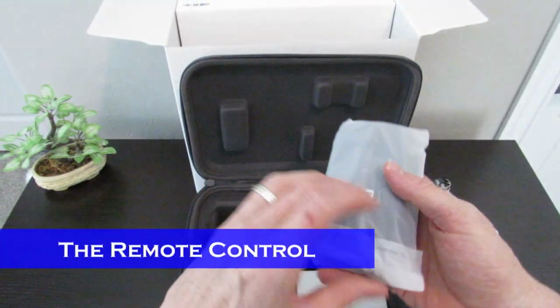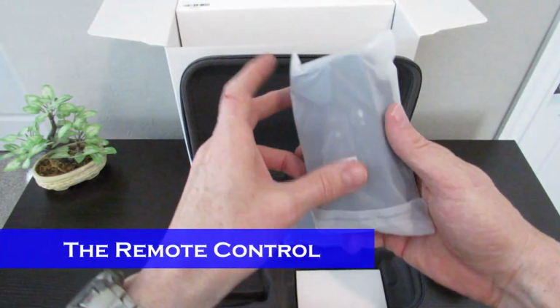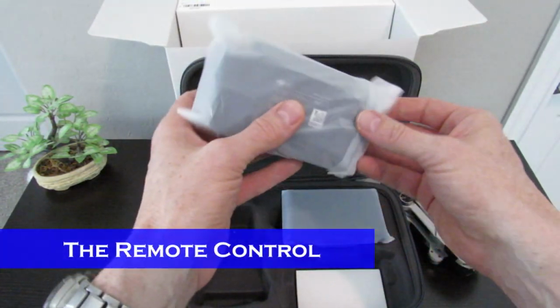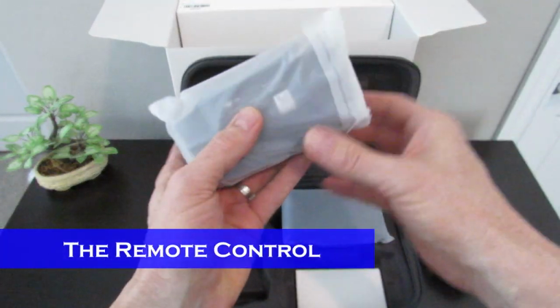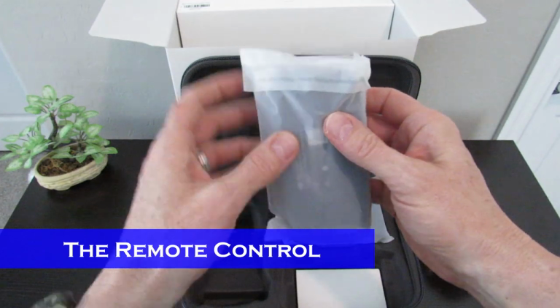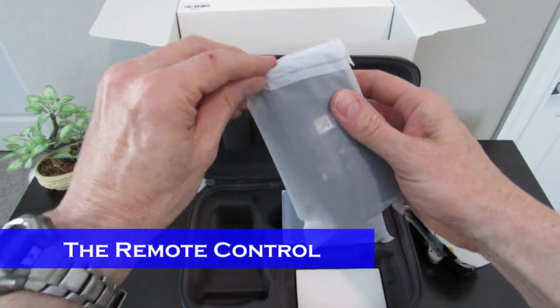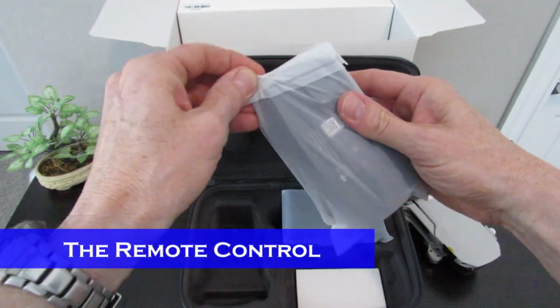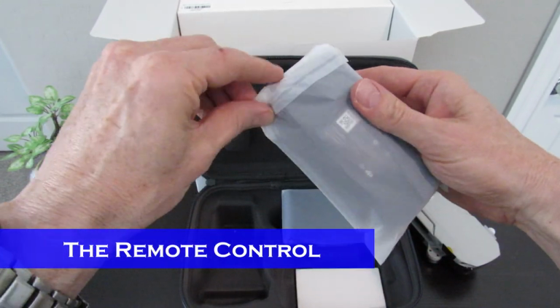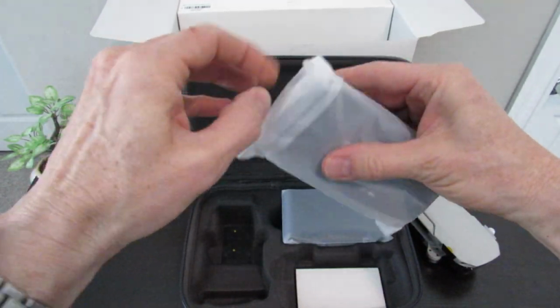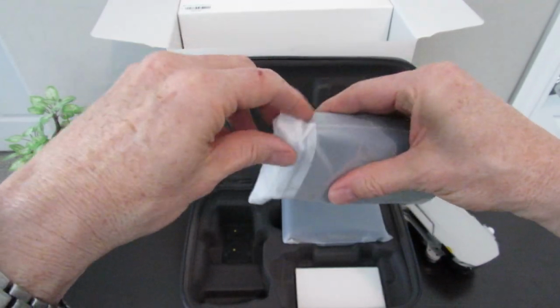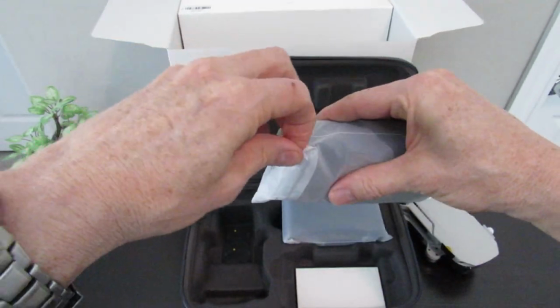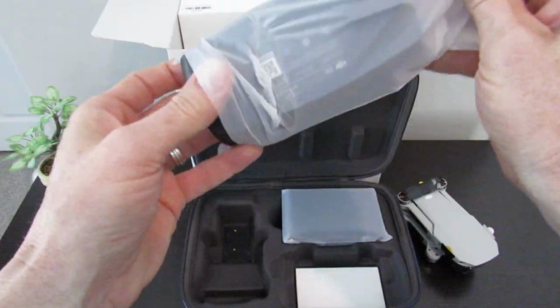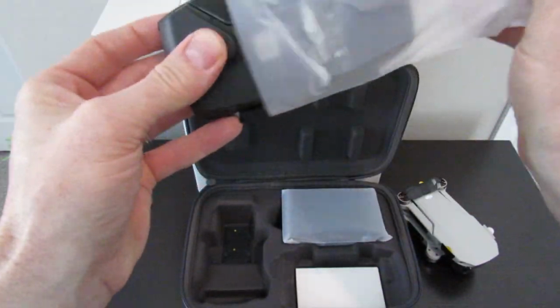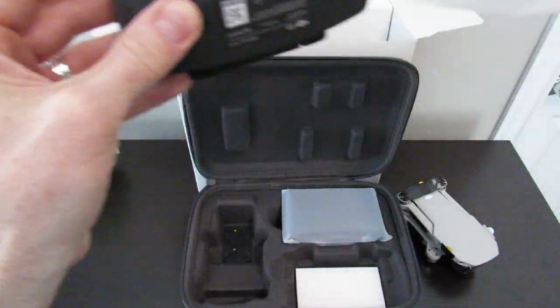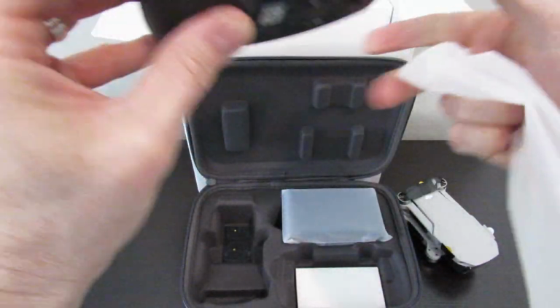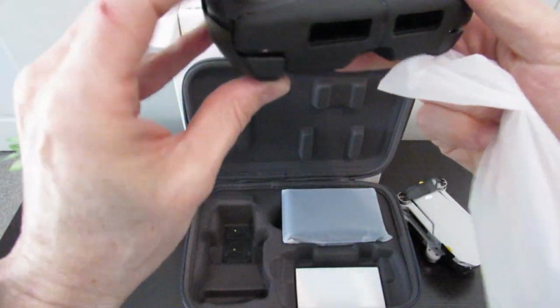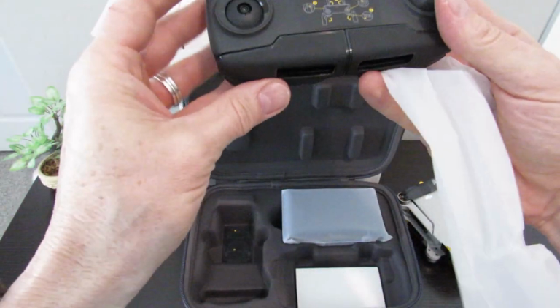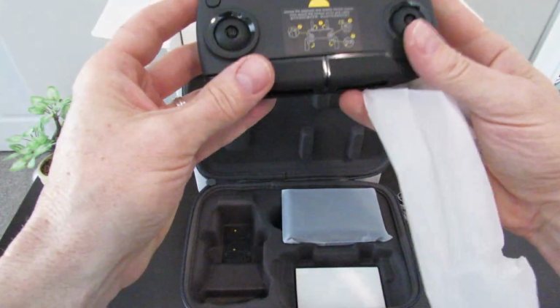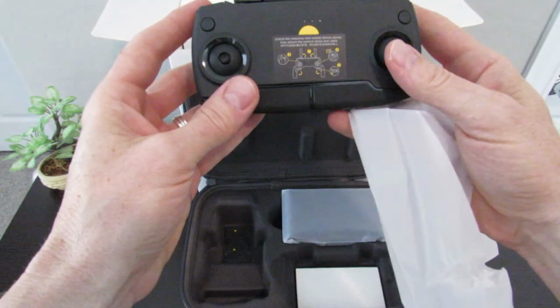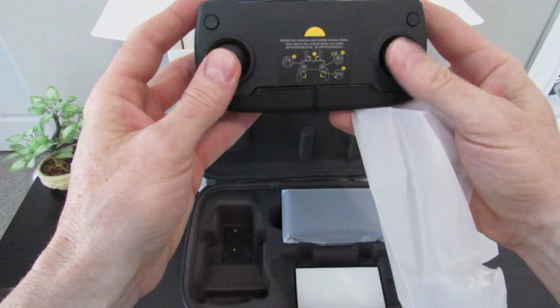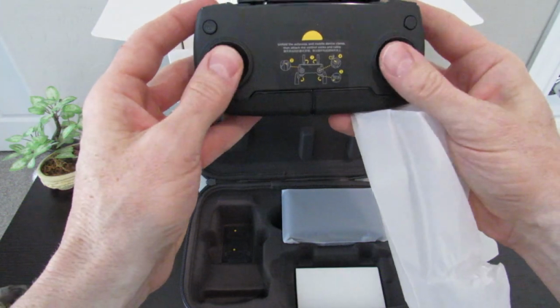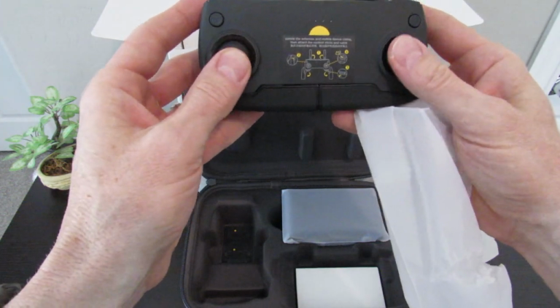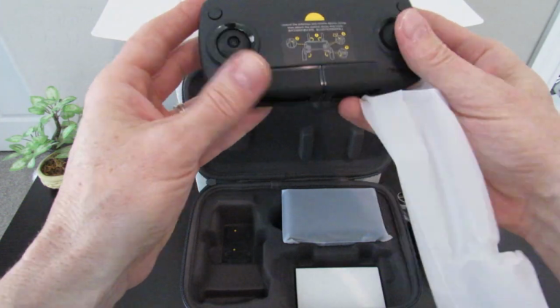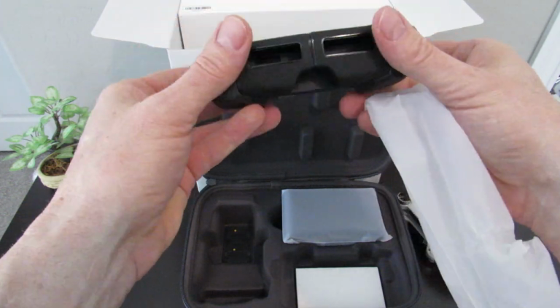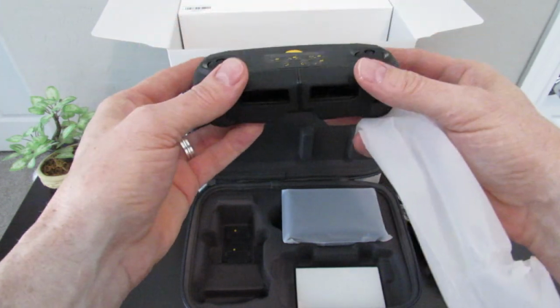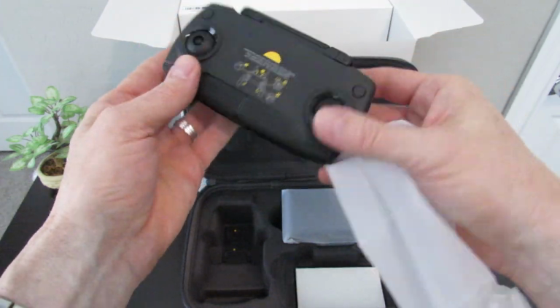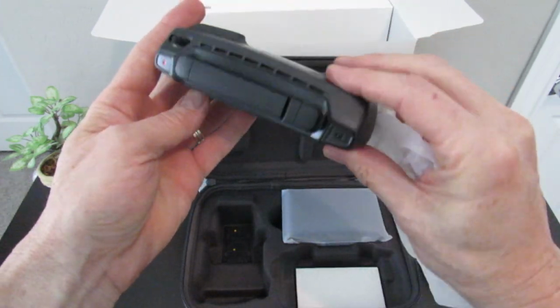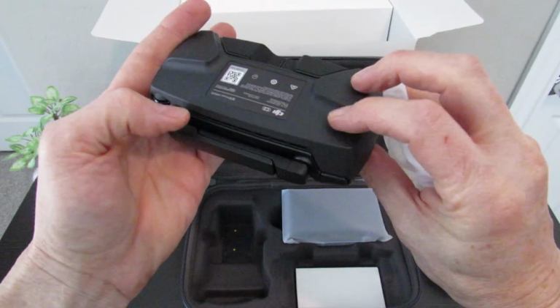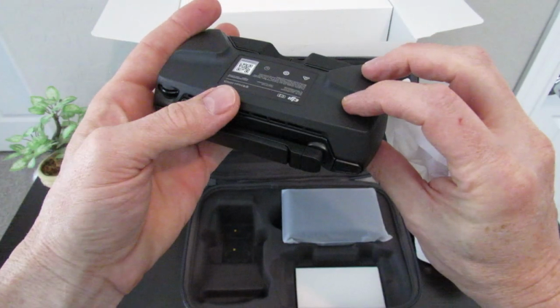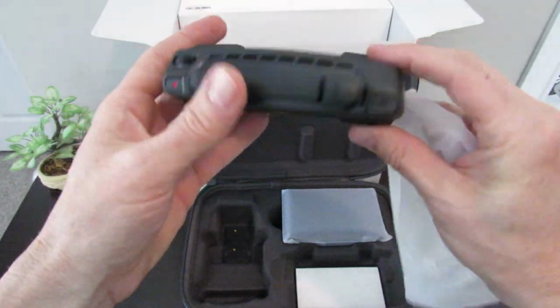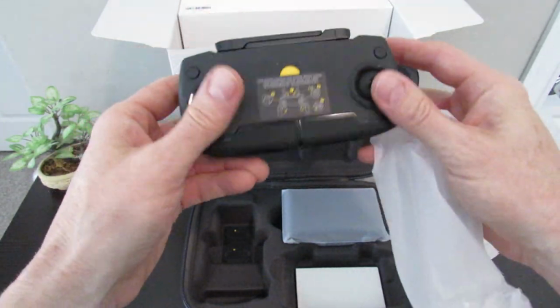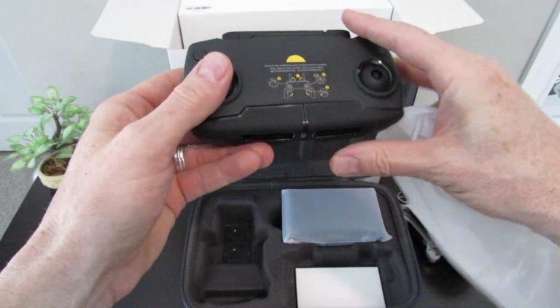This looks to be the remote control. Funny thing is, this remote weighs more than the drone. The remote looks well built and solid.